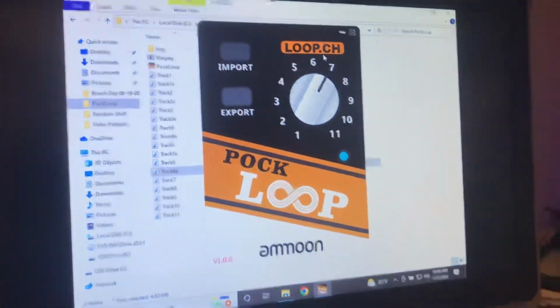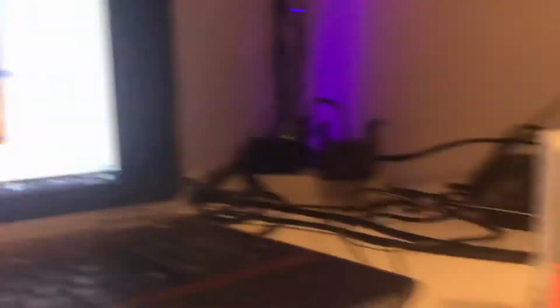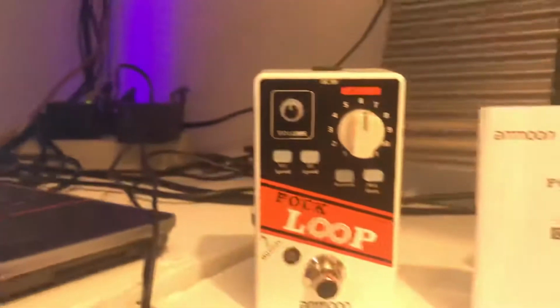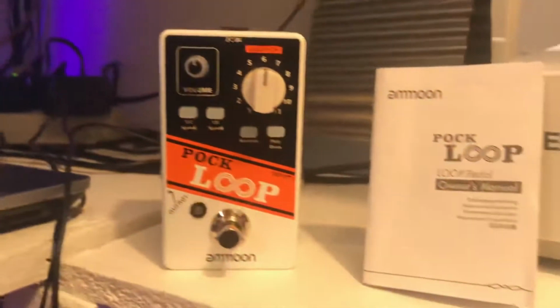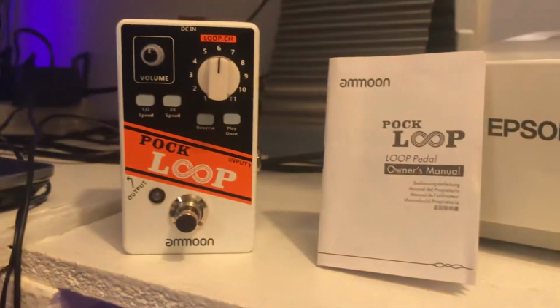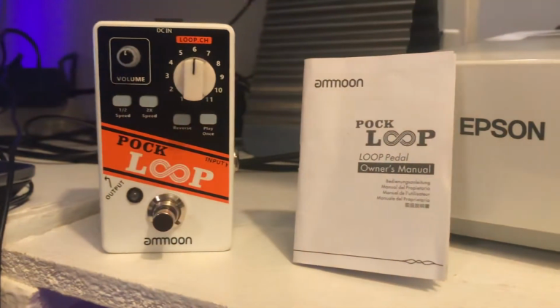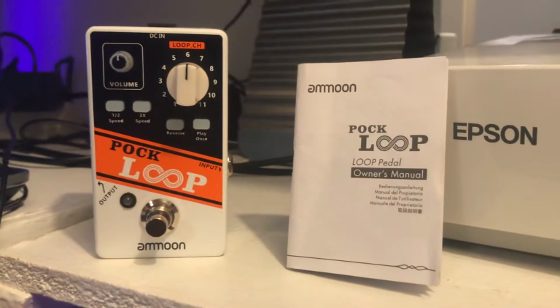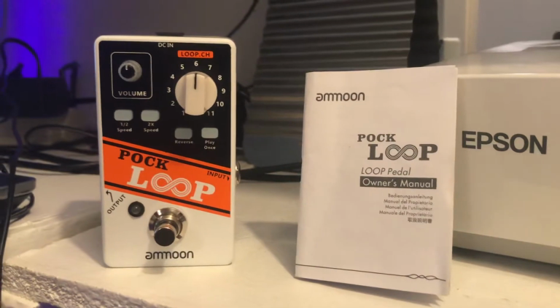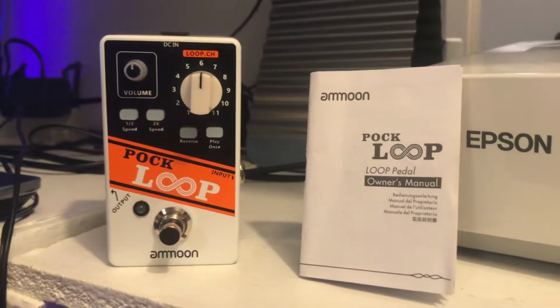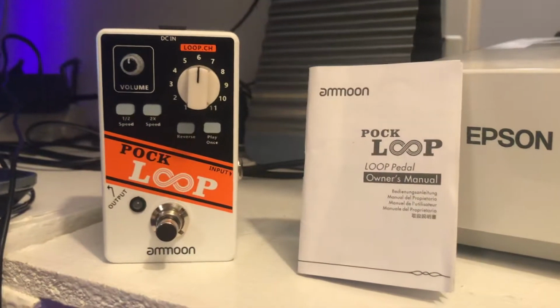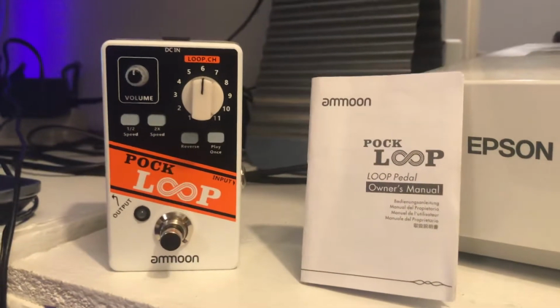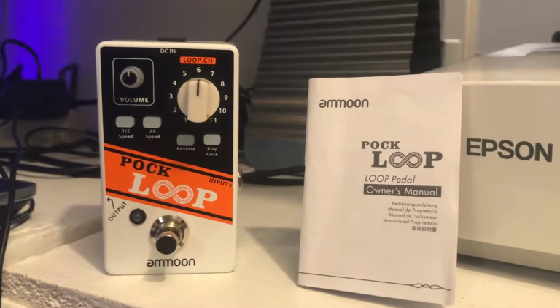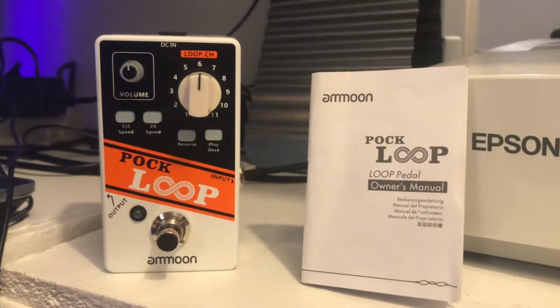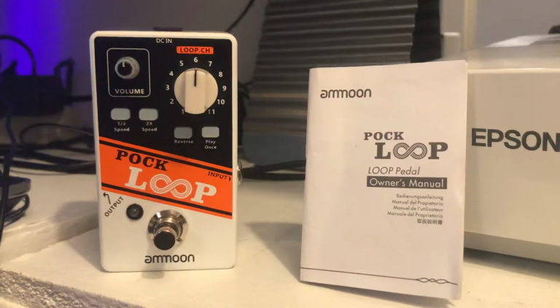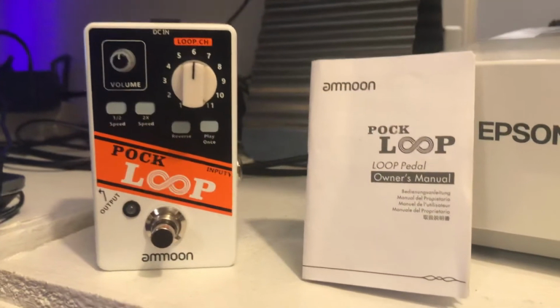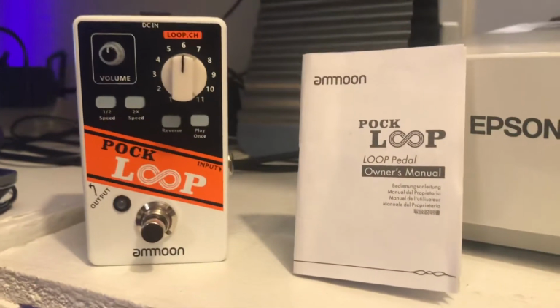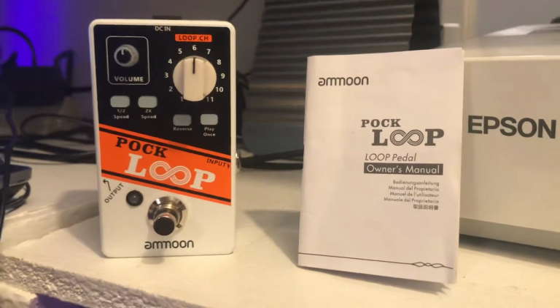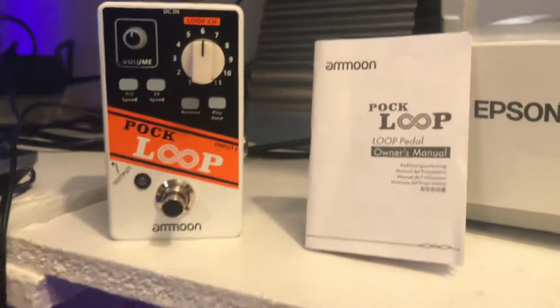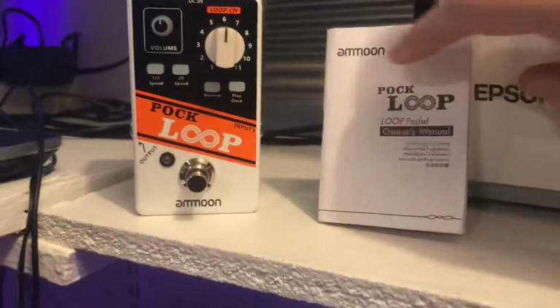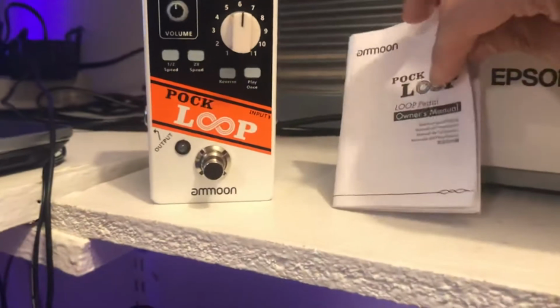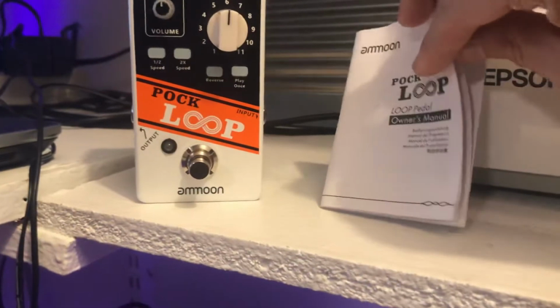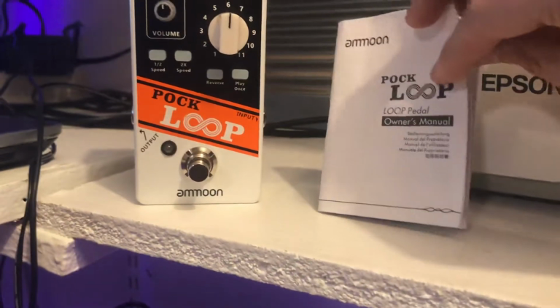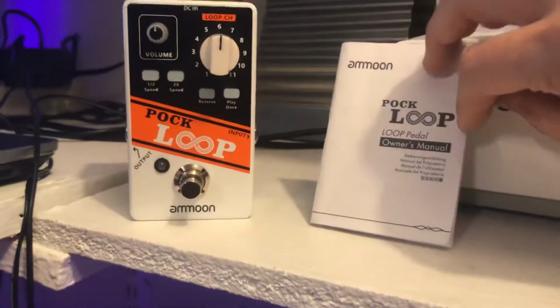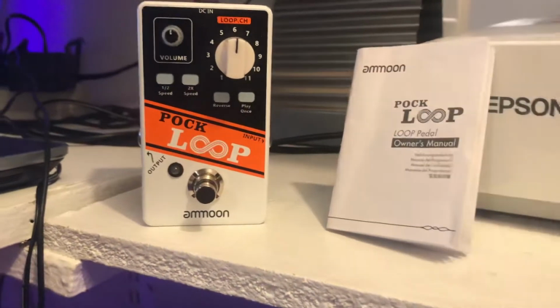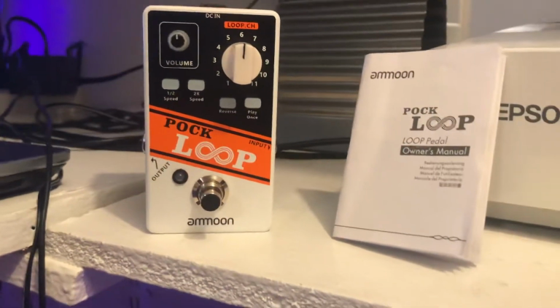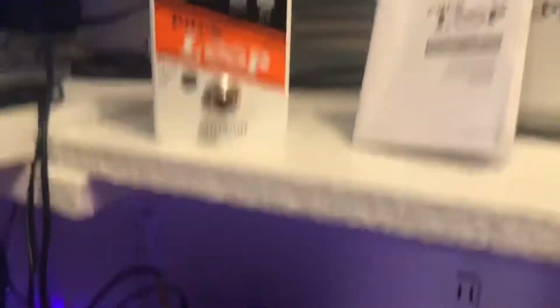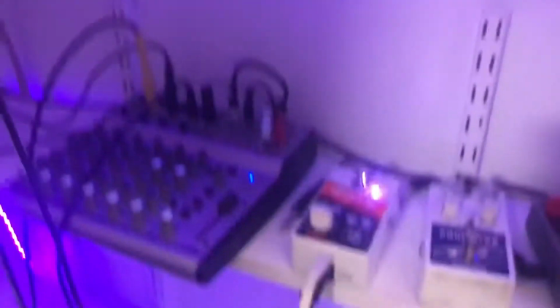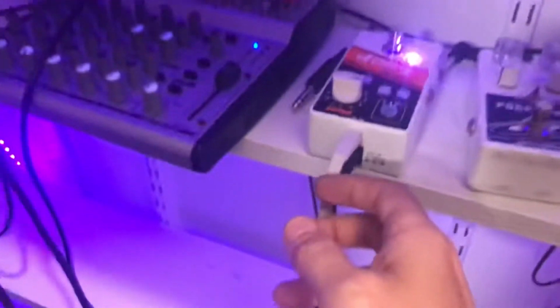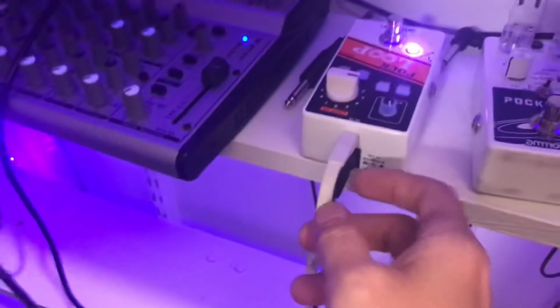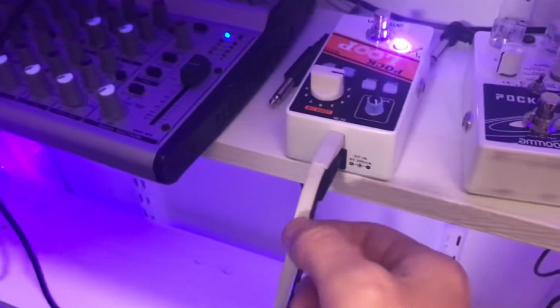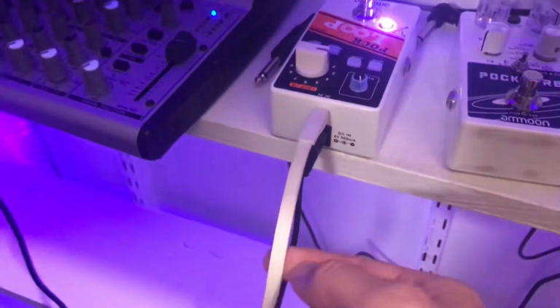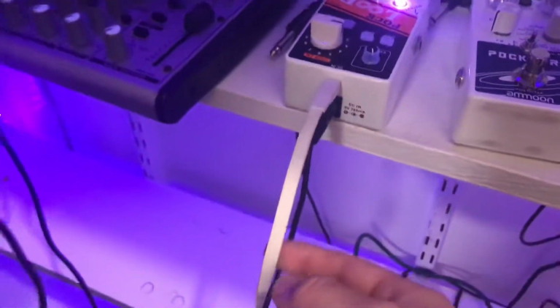So I've had a lot of people talk about how difficult it is — it won't connect, nothing they do is working. The biggest problem you're having, and I read this in the manual — it took a while to find it — is the micro USB cable you're using.